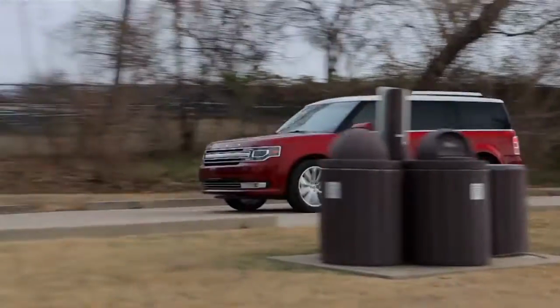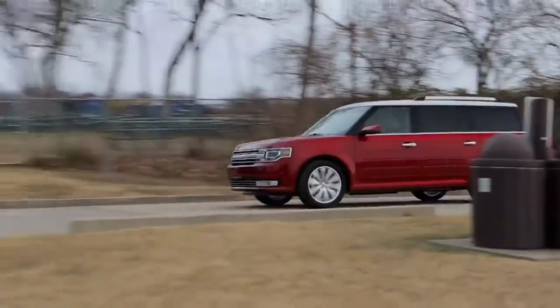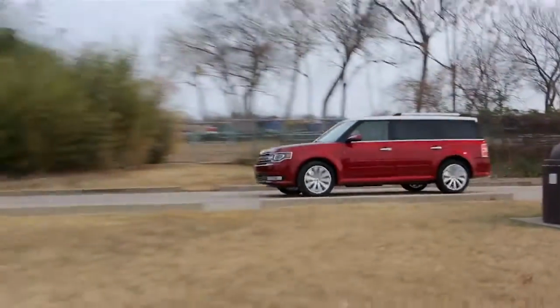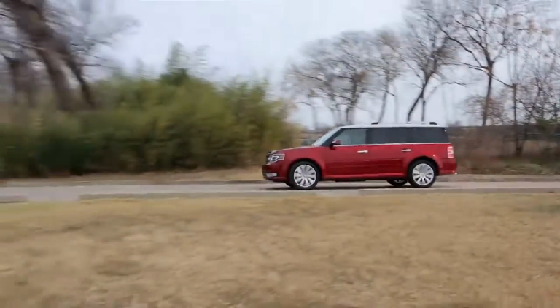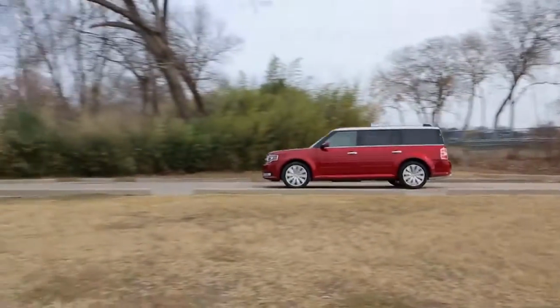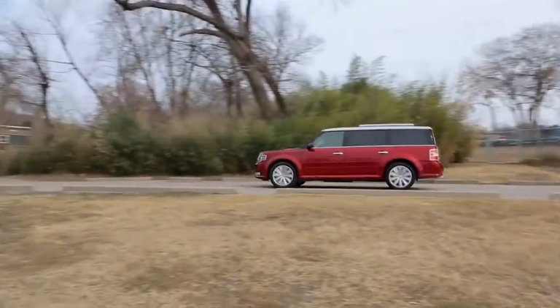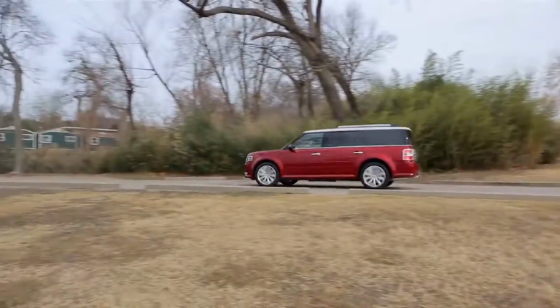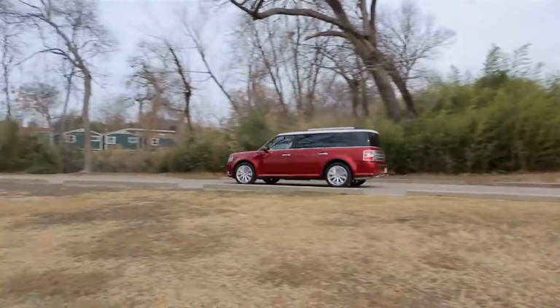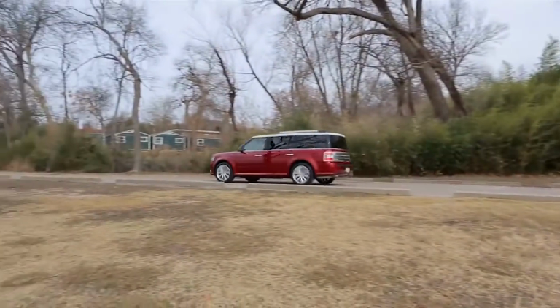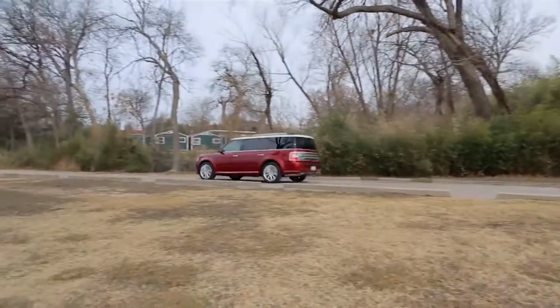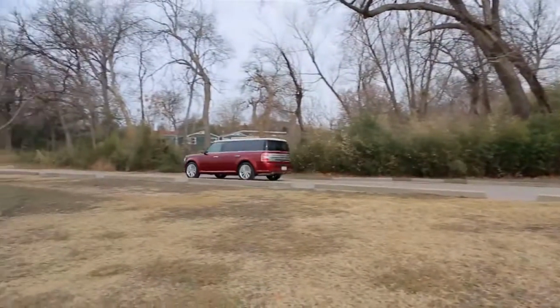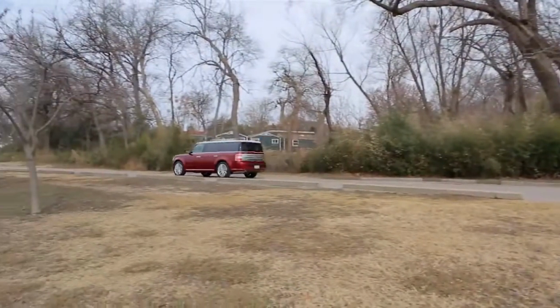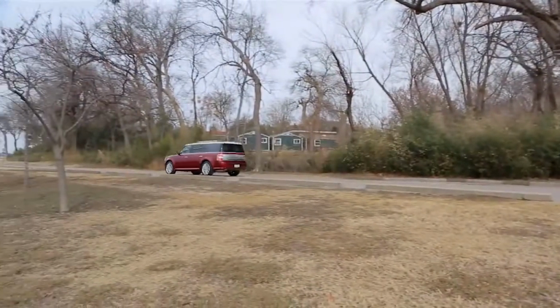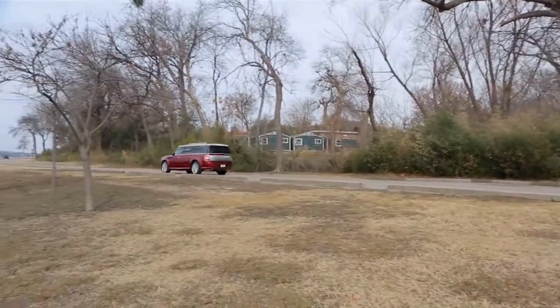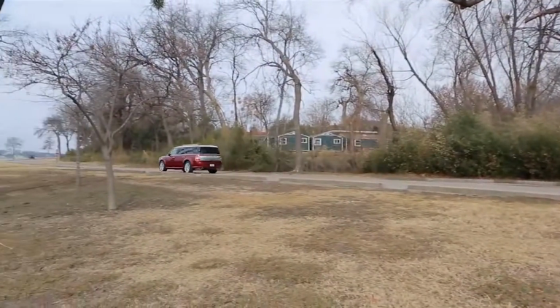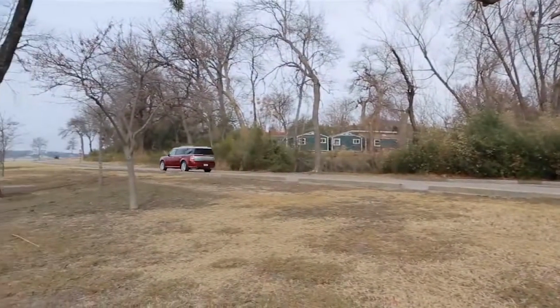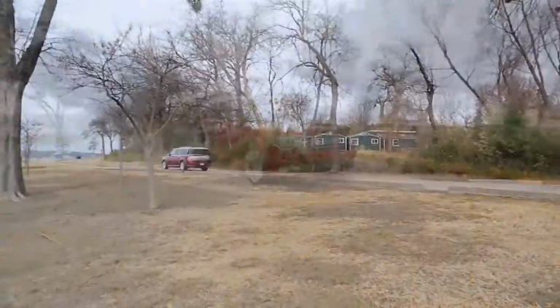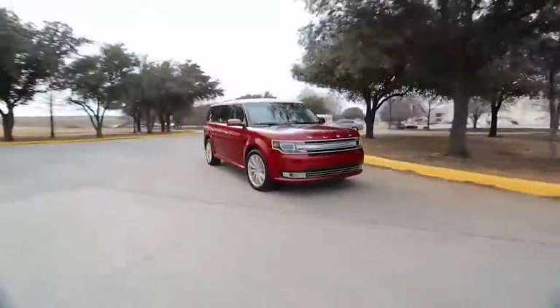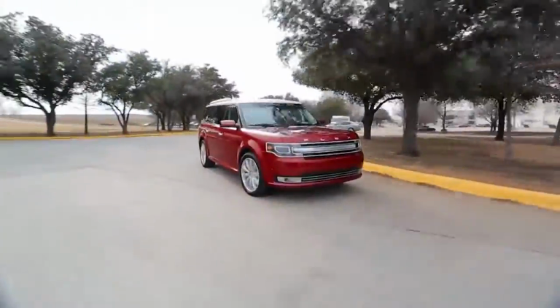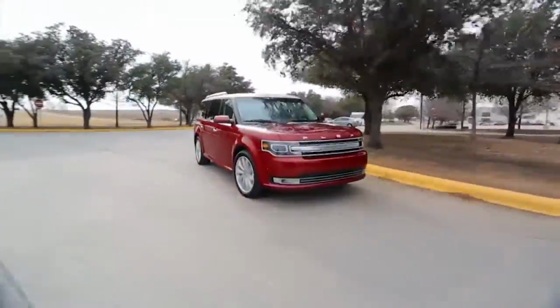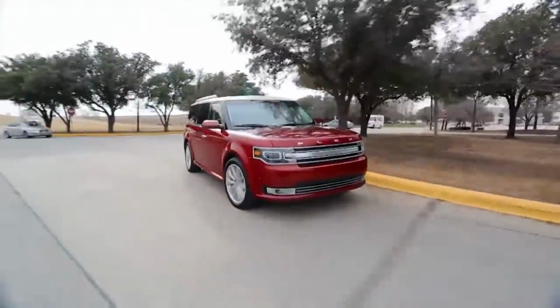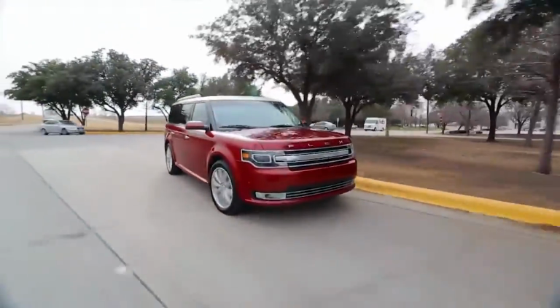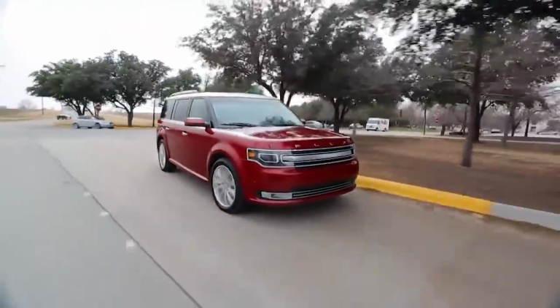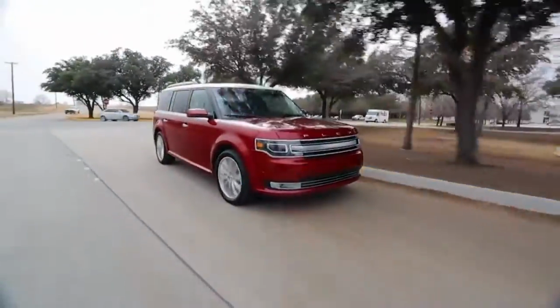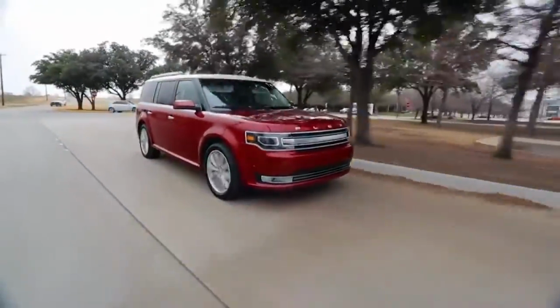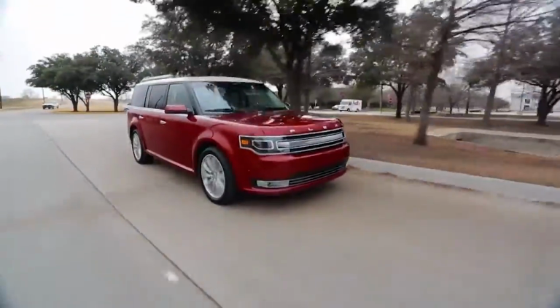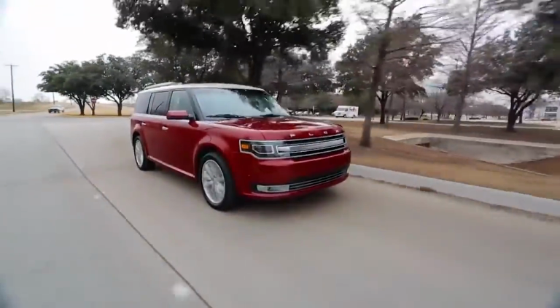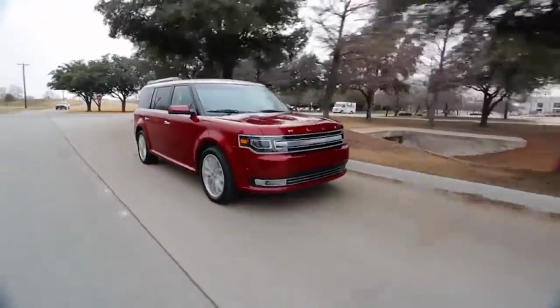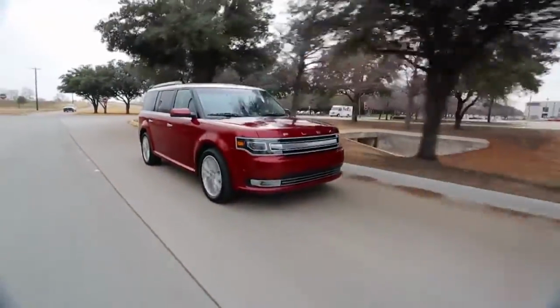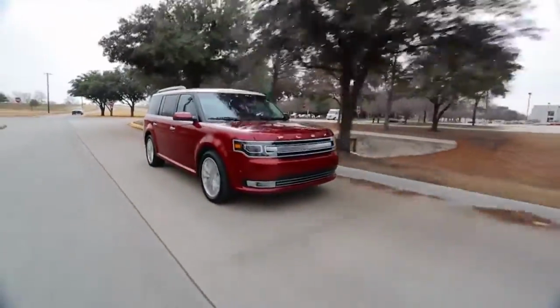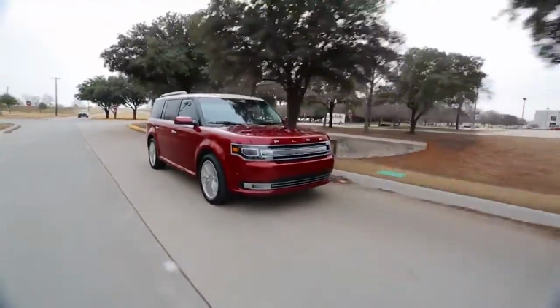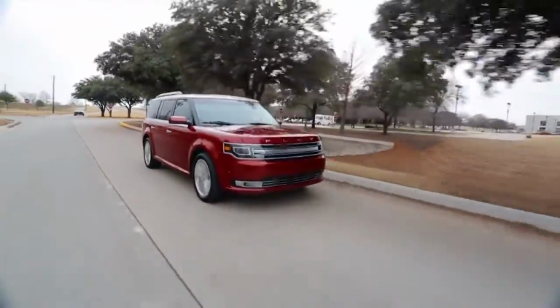The EcoBoost V6 is also available in the Flex Limited, but even with the regular V6 I'm getting 18 miles to the gallon in town and 26 out on the highway.